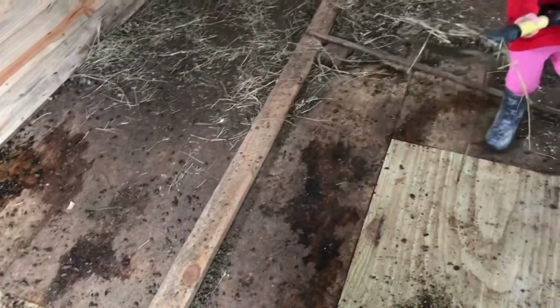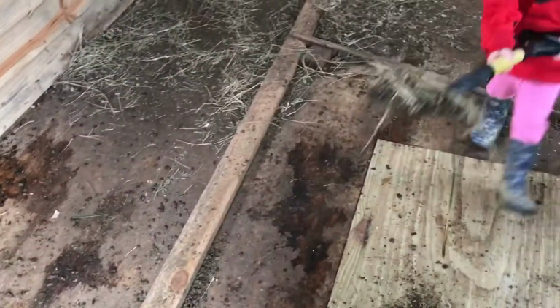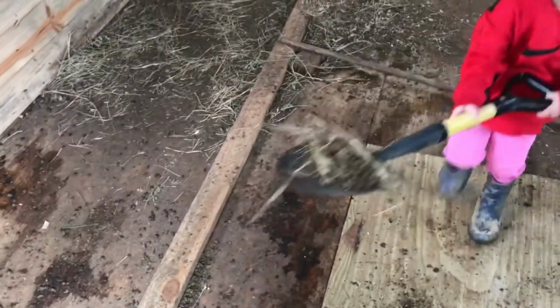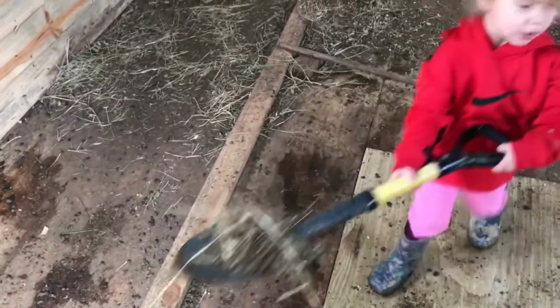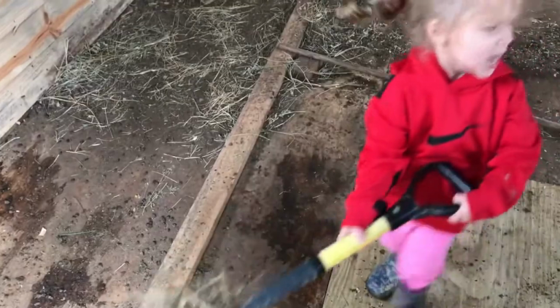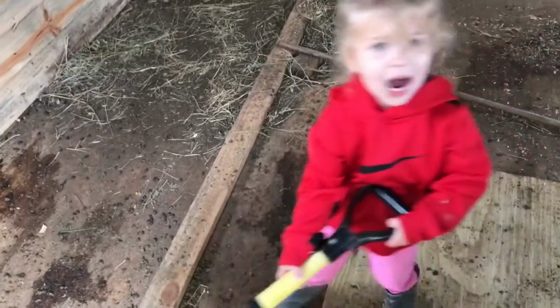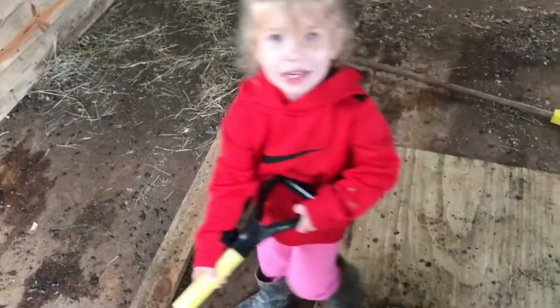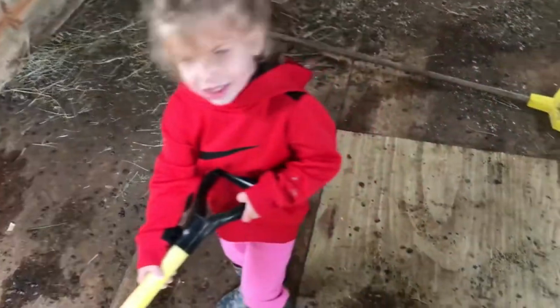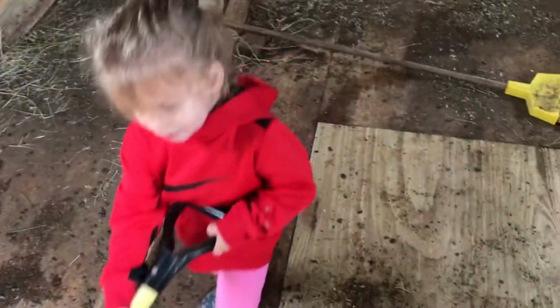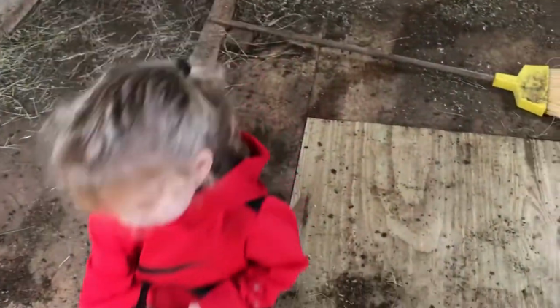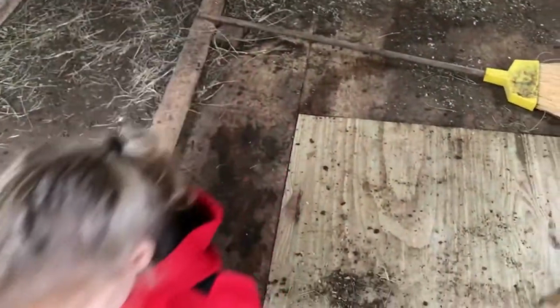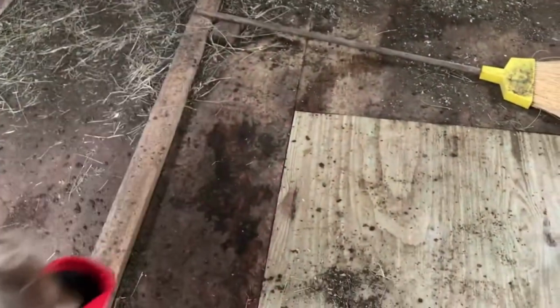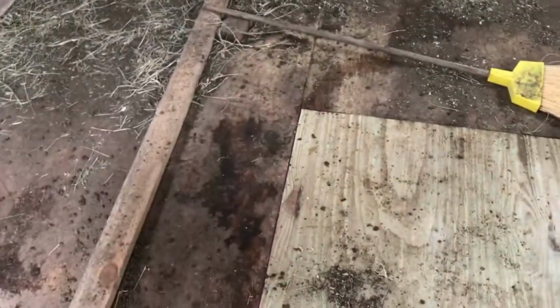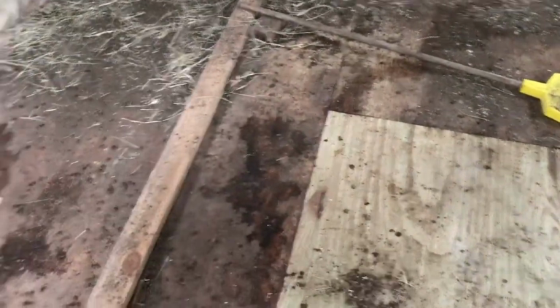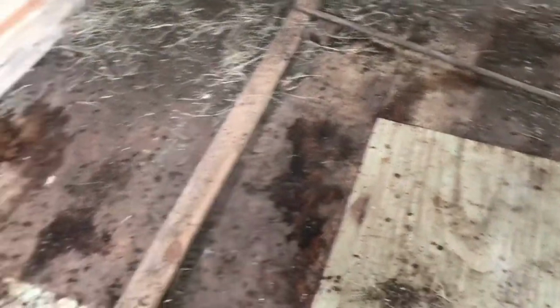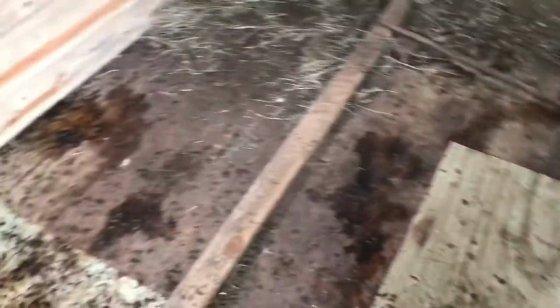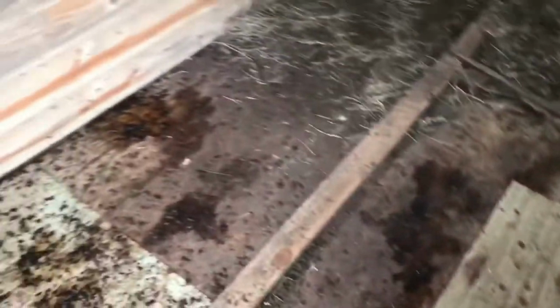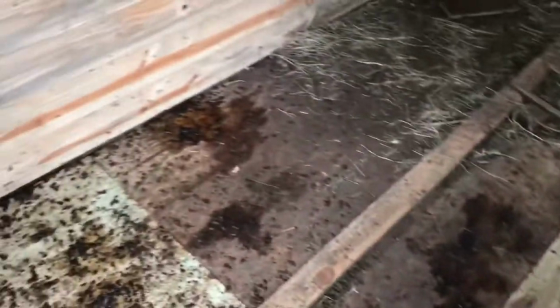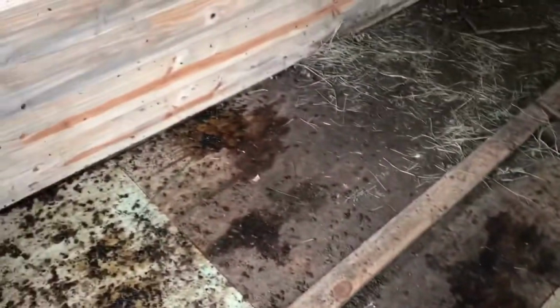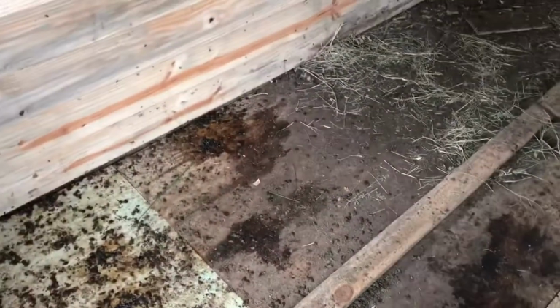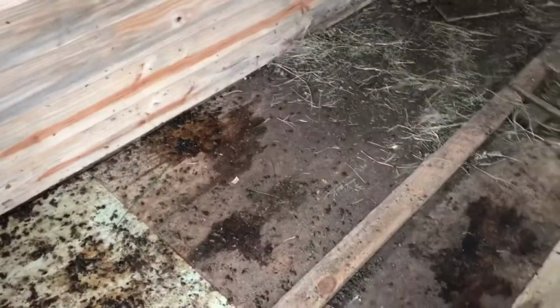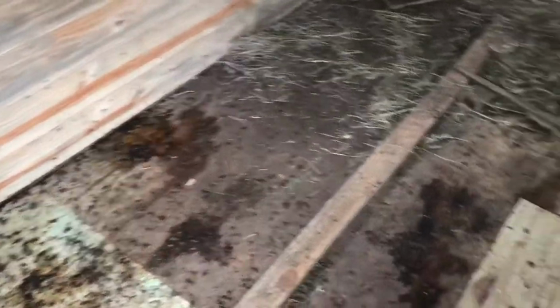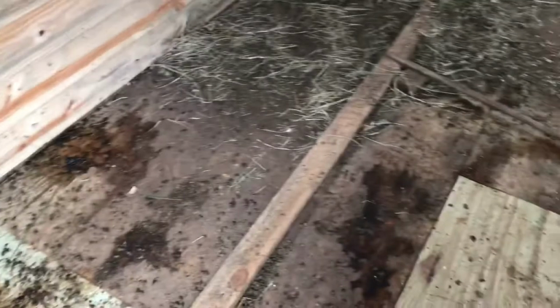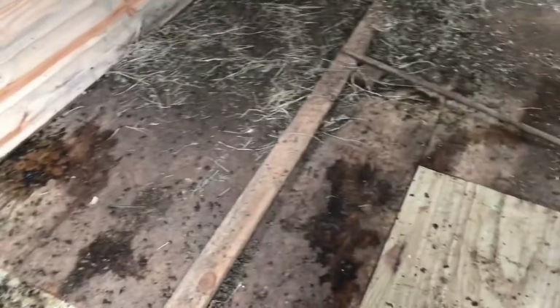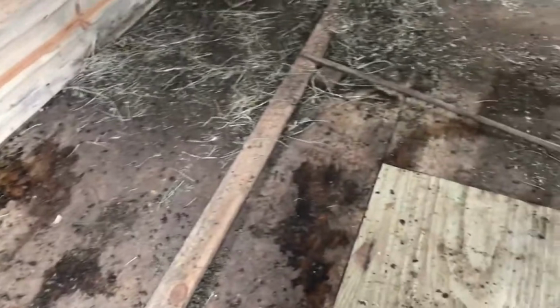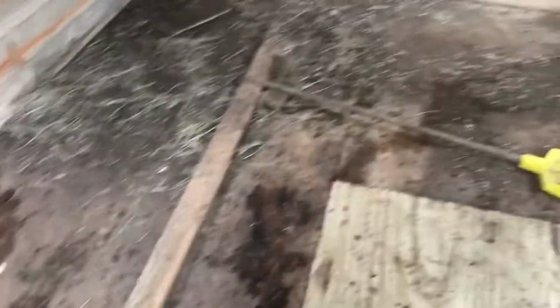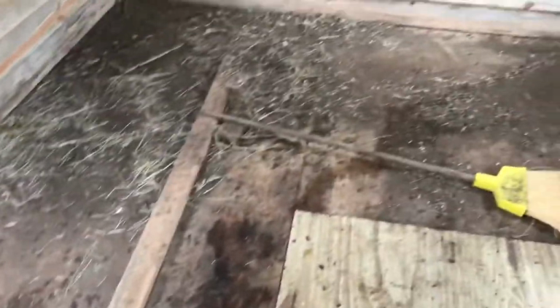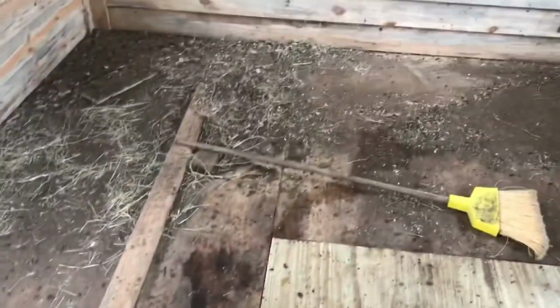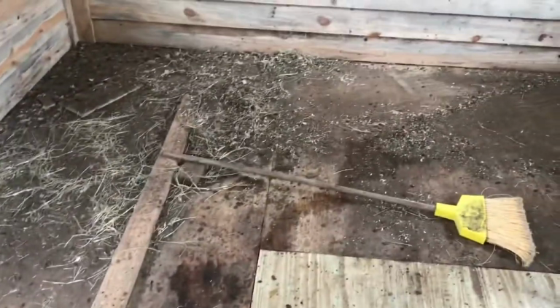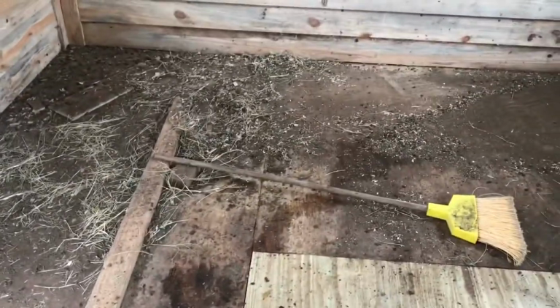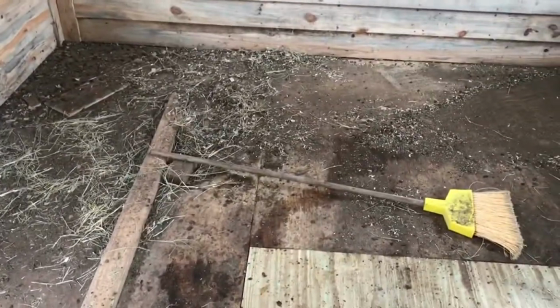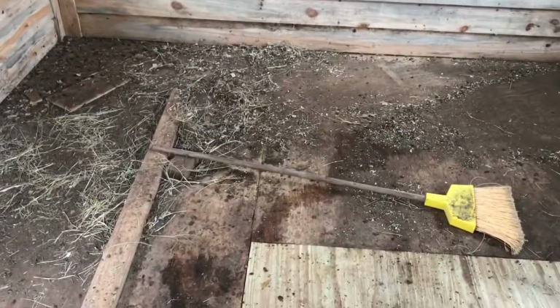Now at least I can shovel it out a lot easier without all the burrs and bits from rough wood. I suppose I ought to shut the door and kick the goats out of here because they're not doing me any favors.